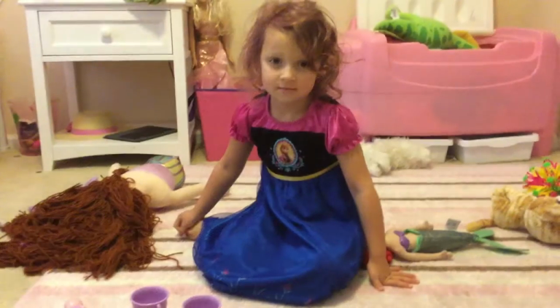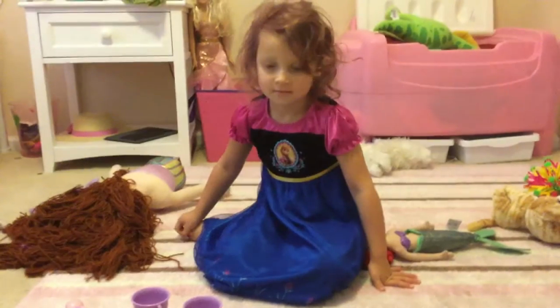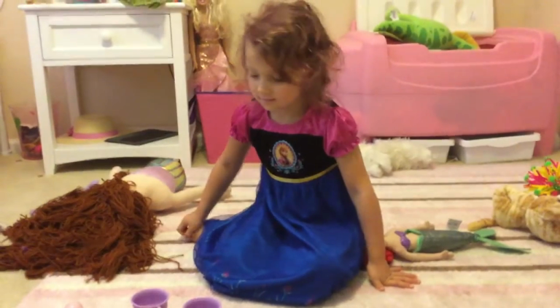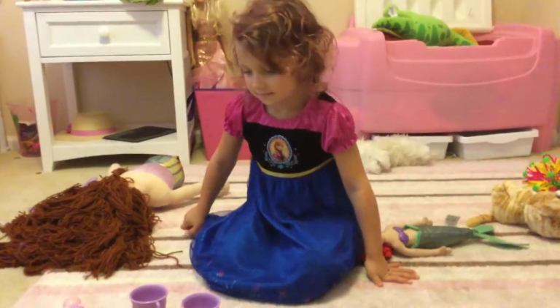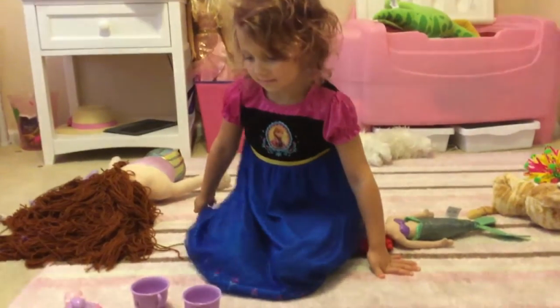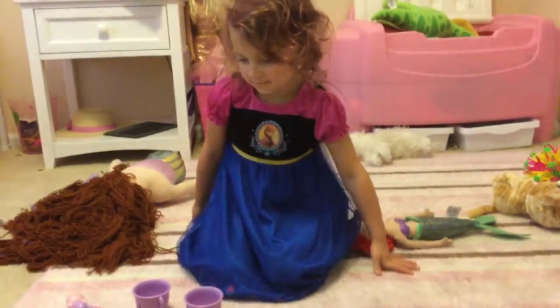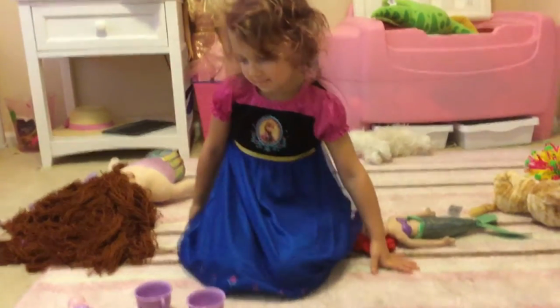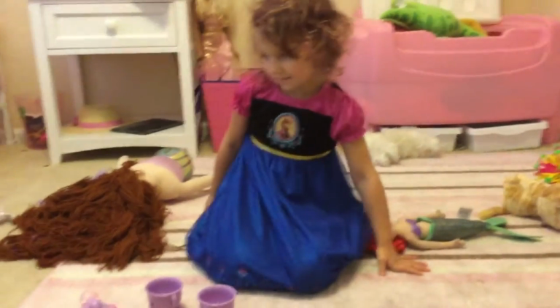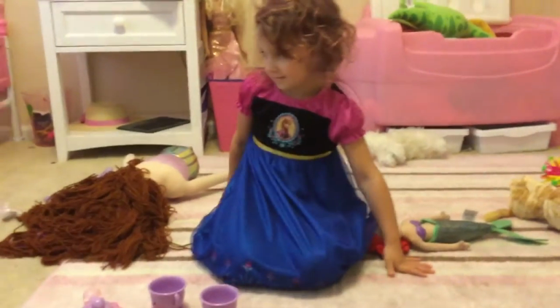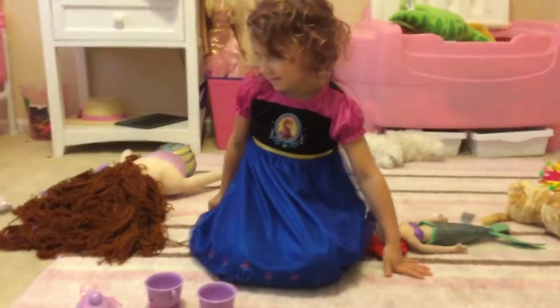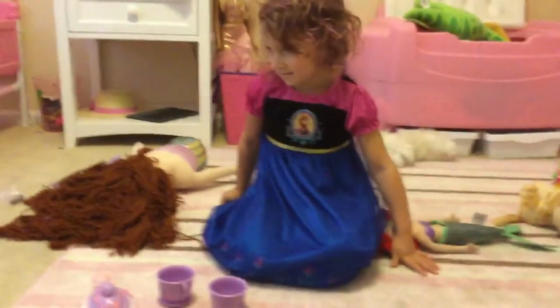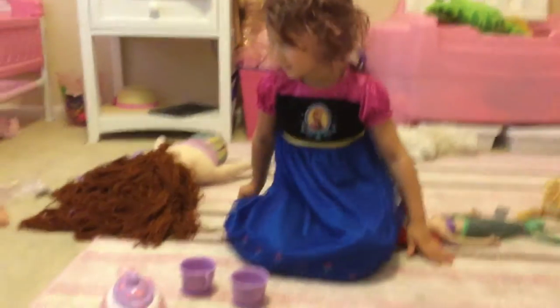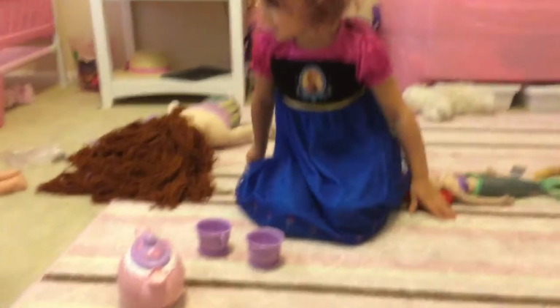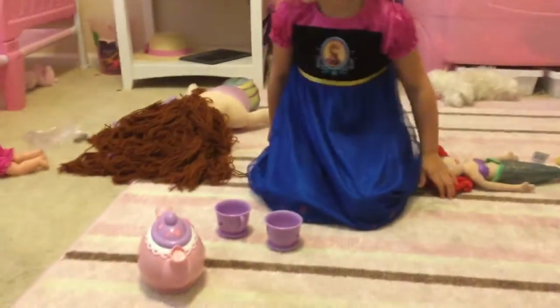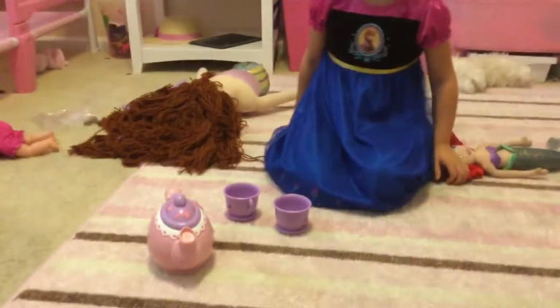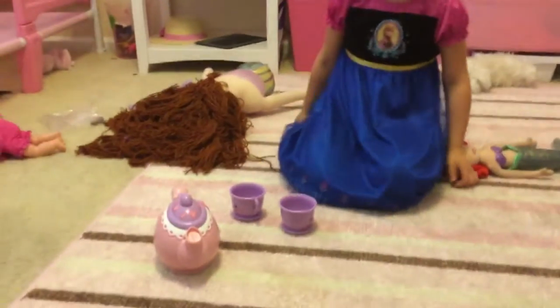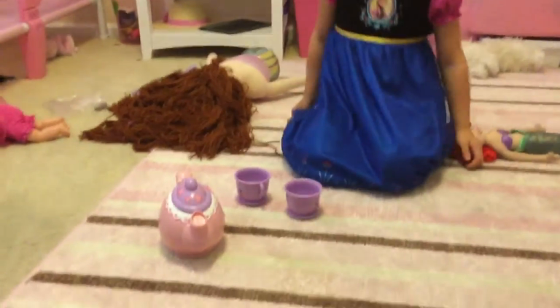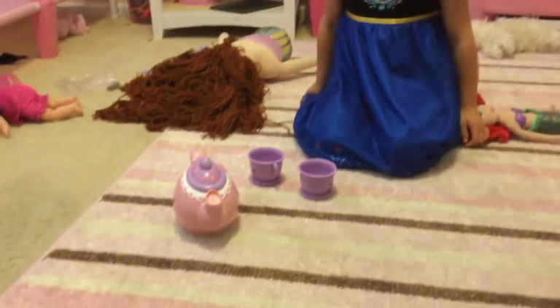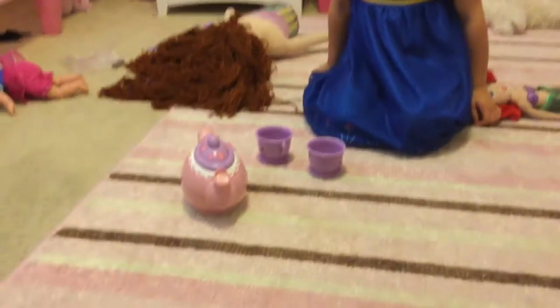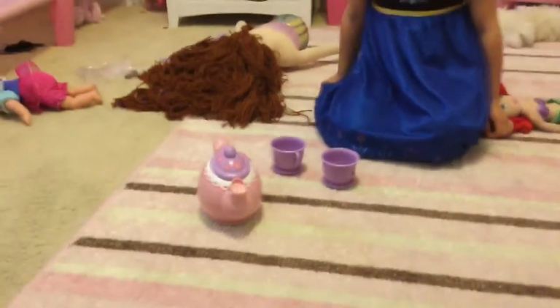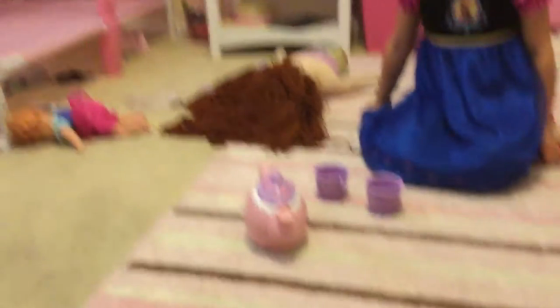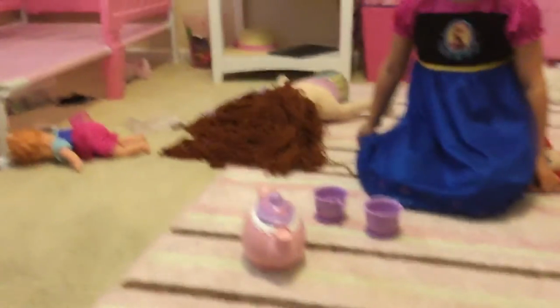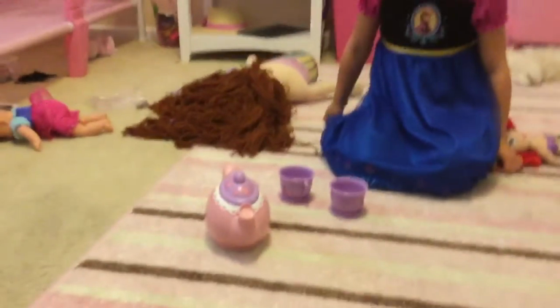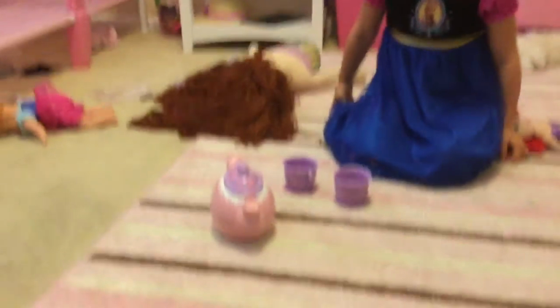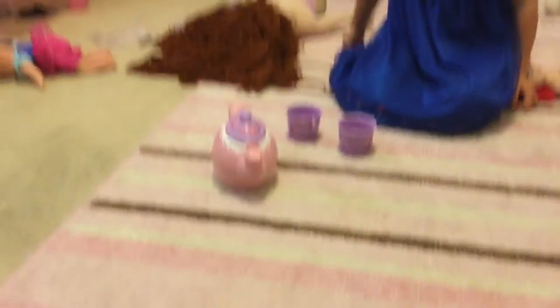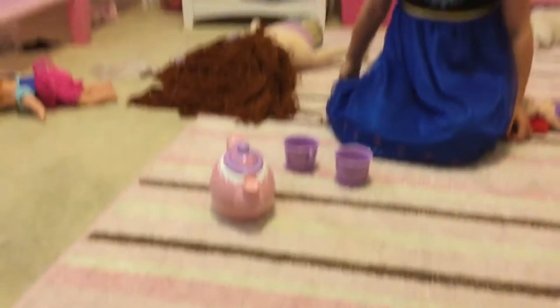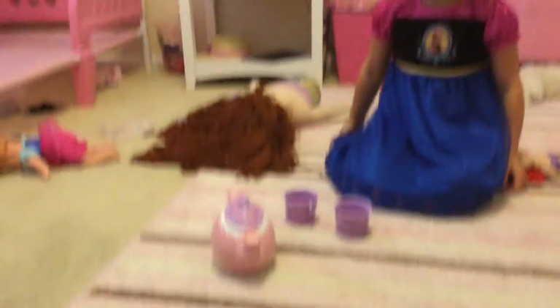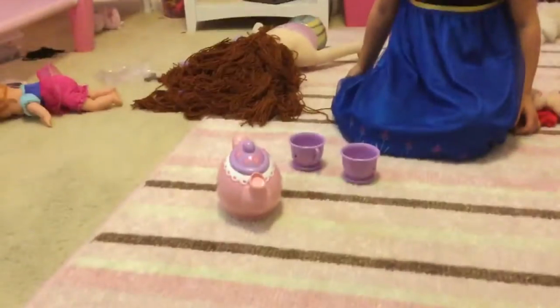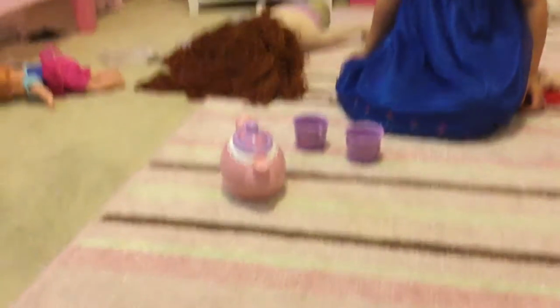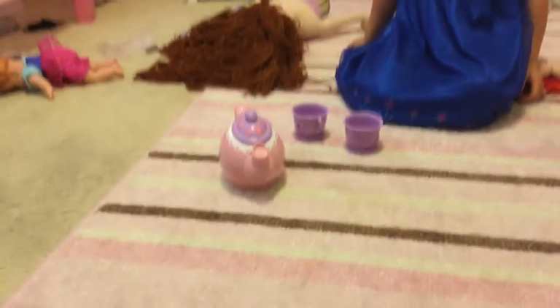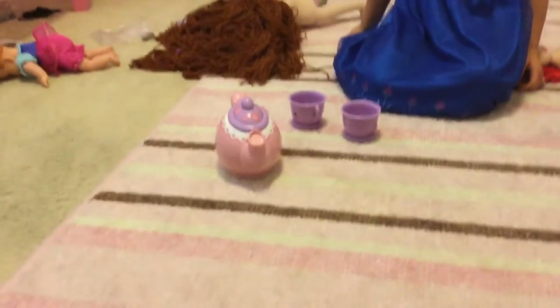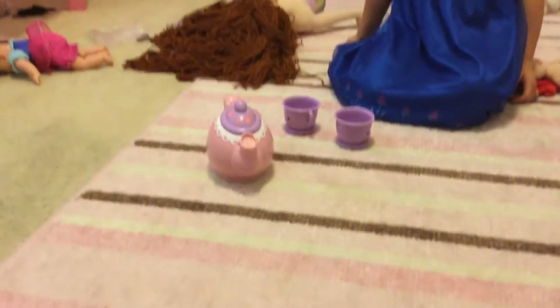Hi, this is Kool Kid Views, and we're going to show you this teapot toy. These are probably just toys, I'd say.